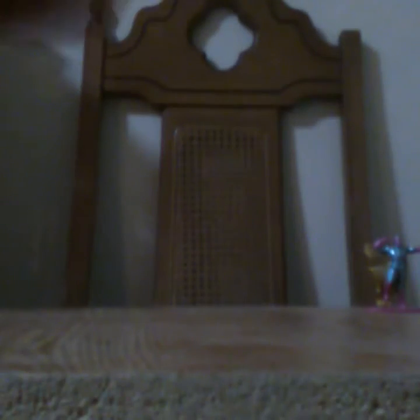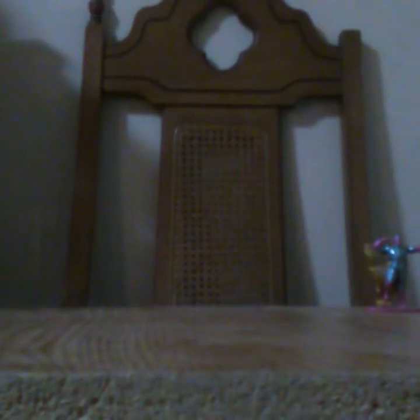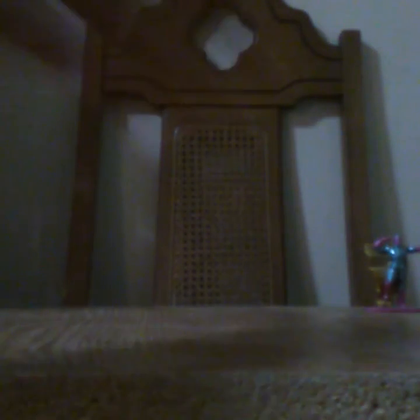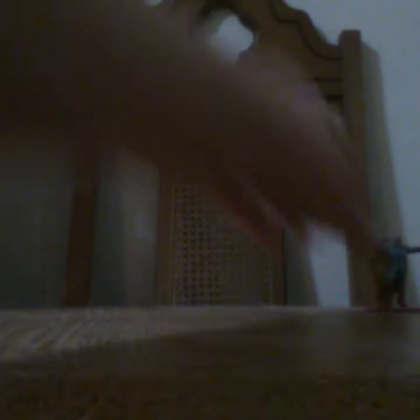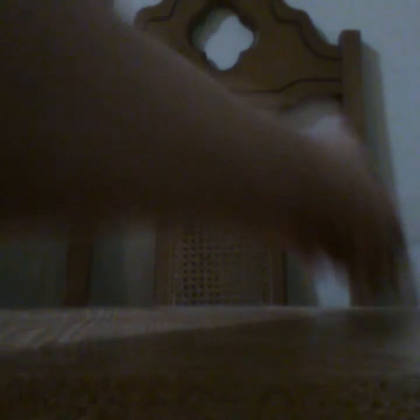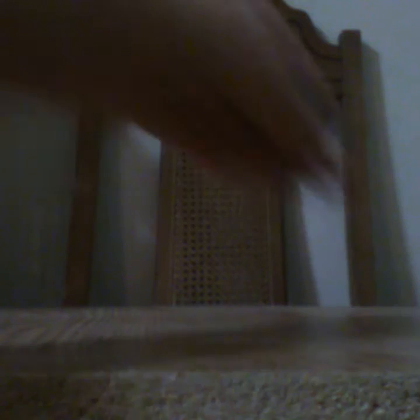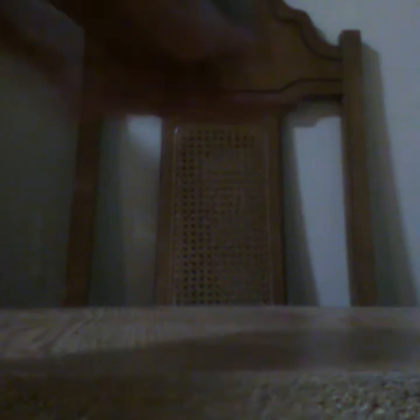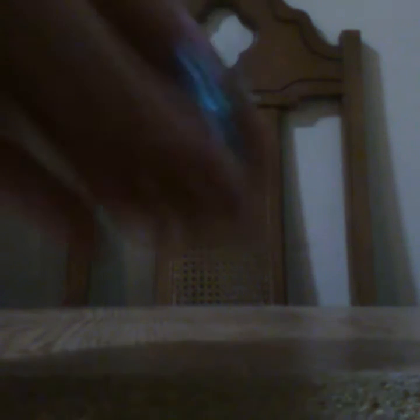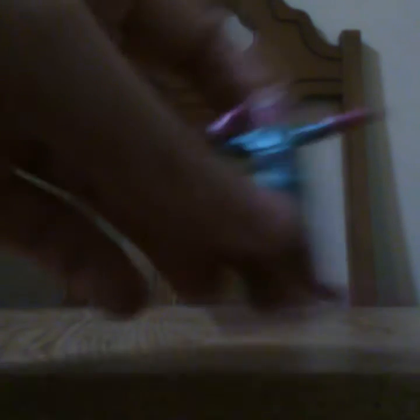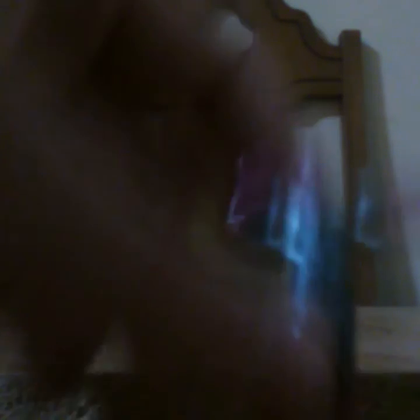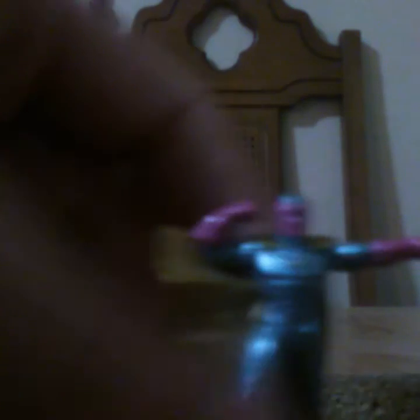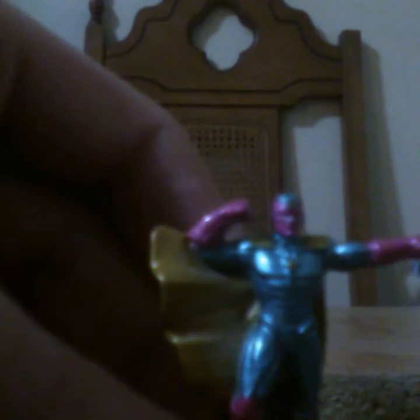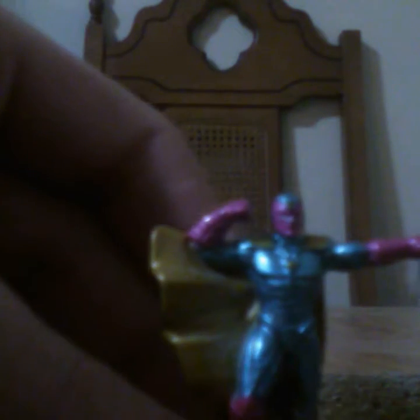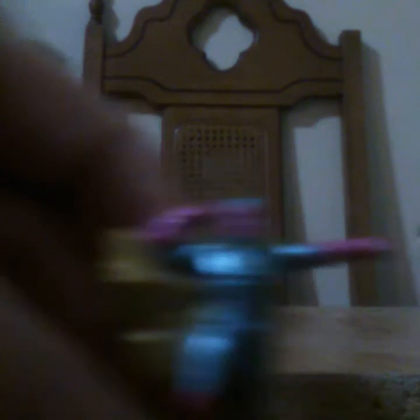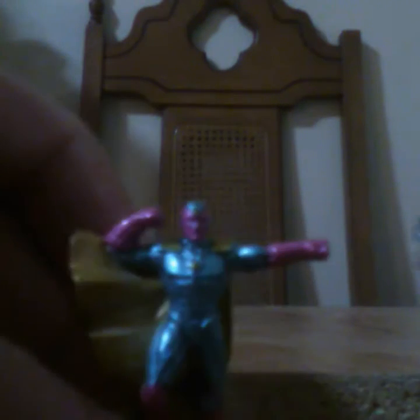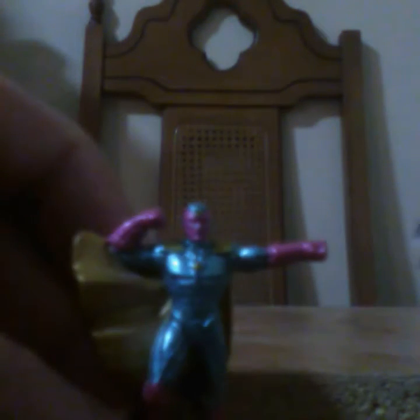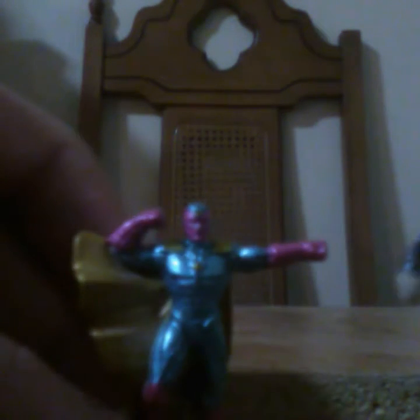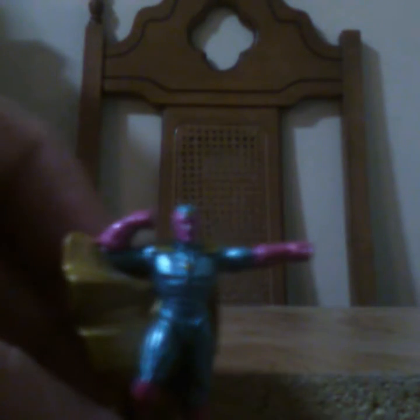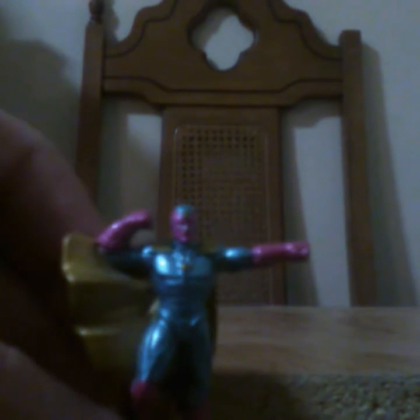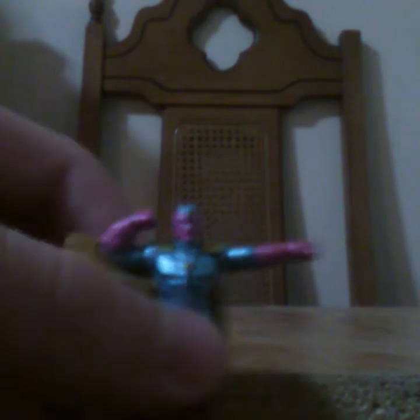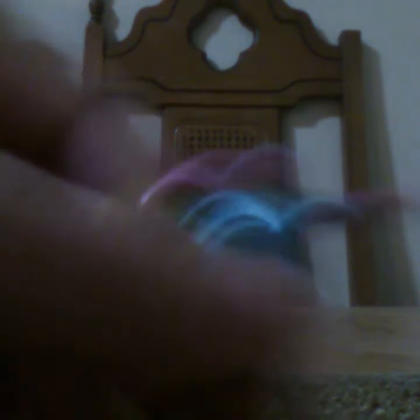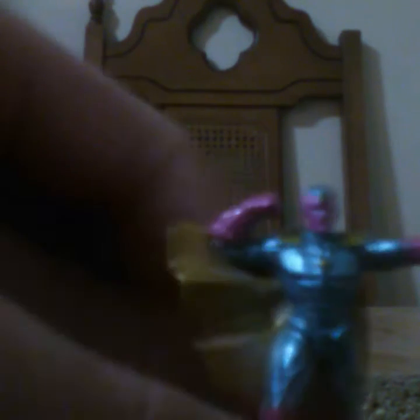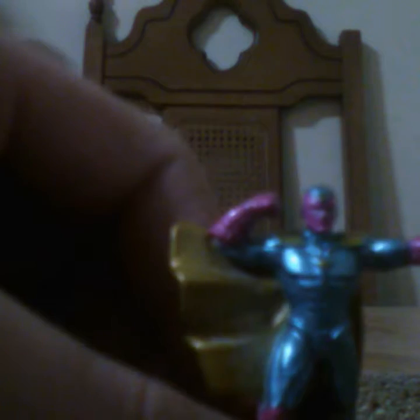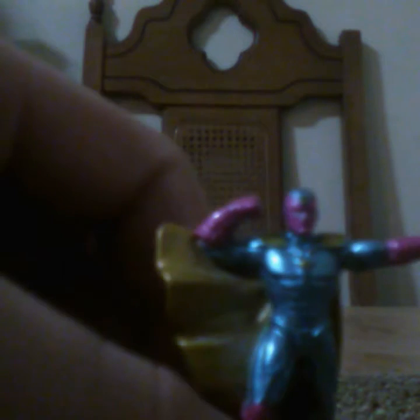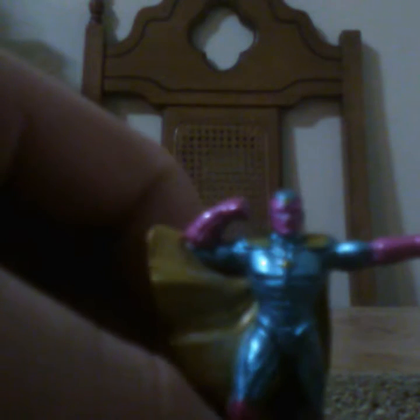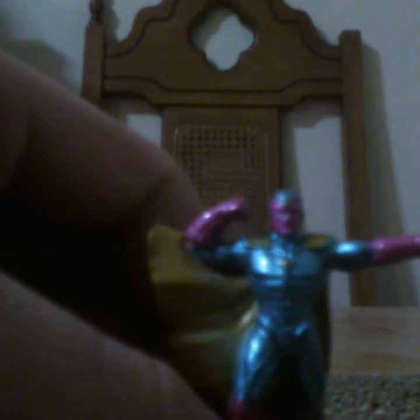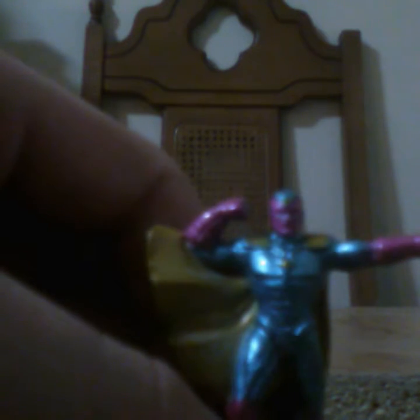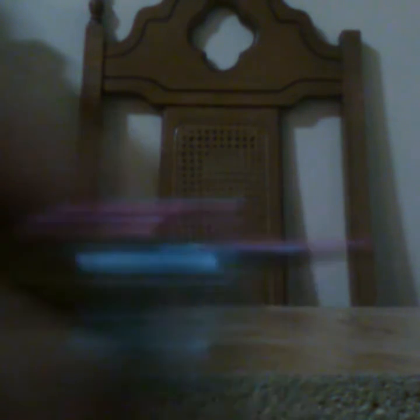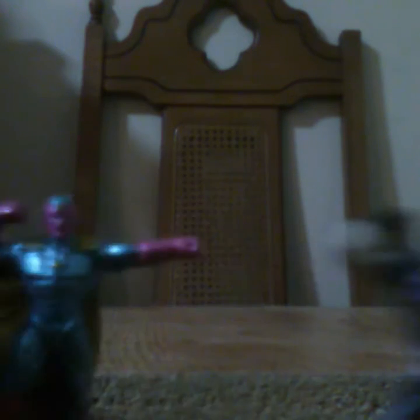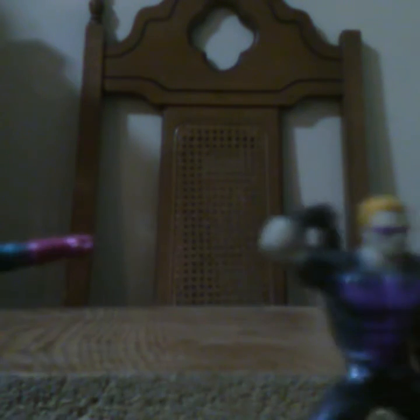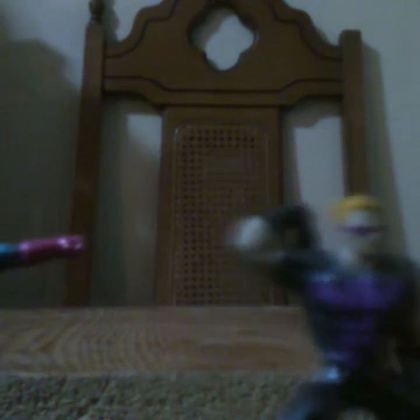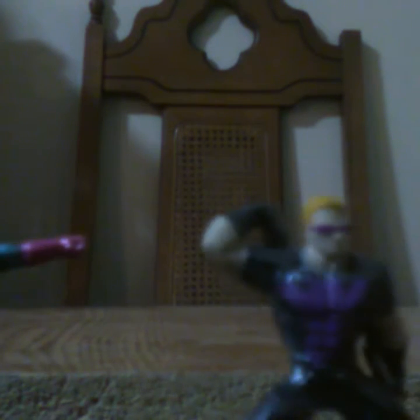And here are the last two I'm gonna review for you guys that I got — here's Vision and Hawkeye.